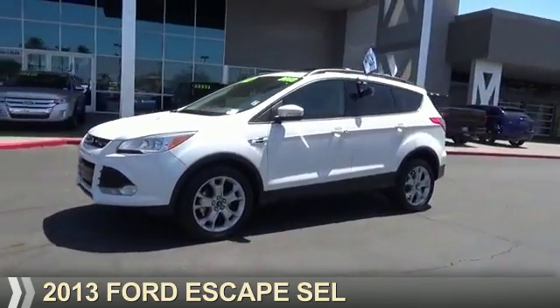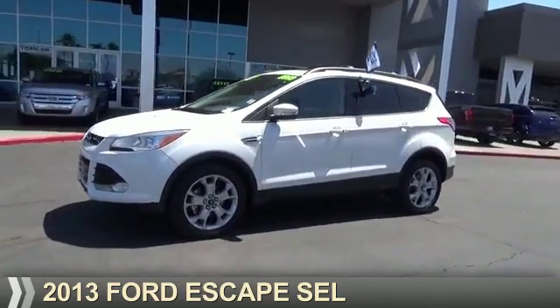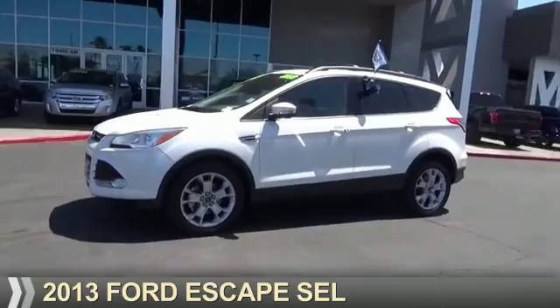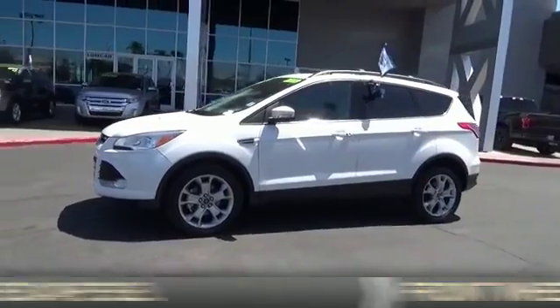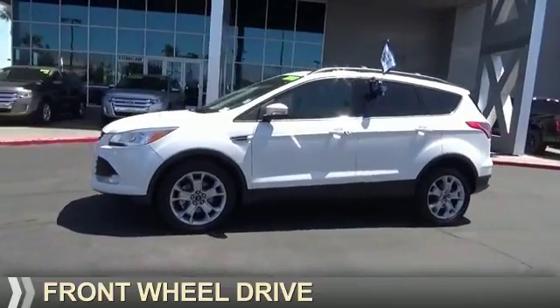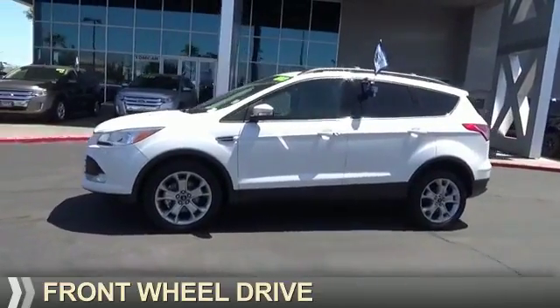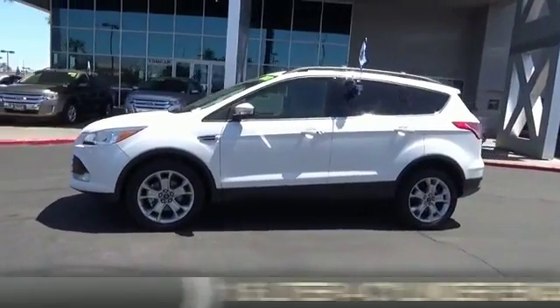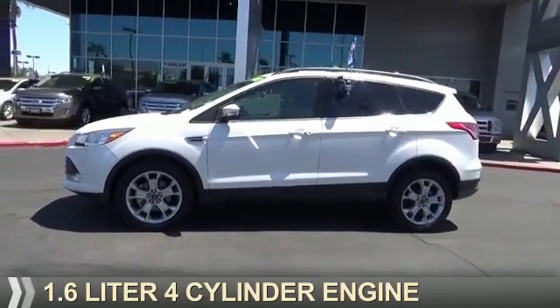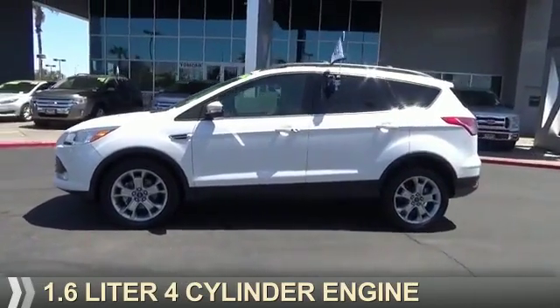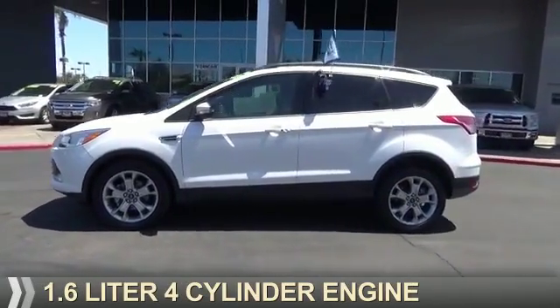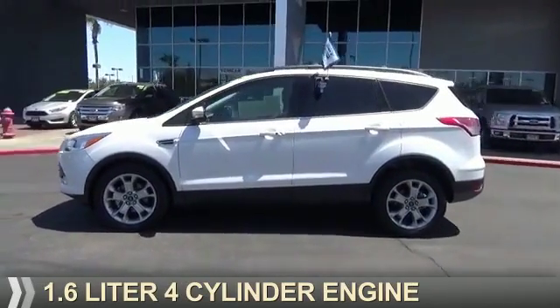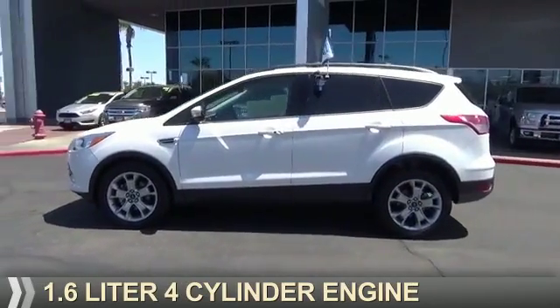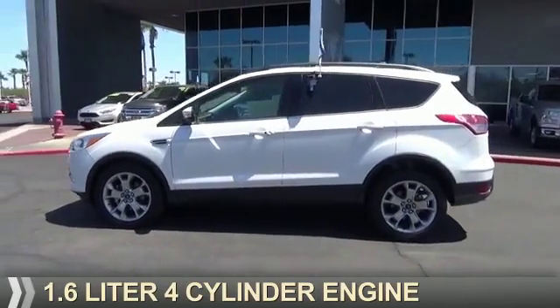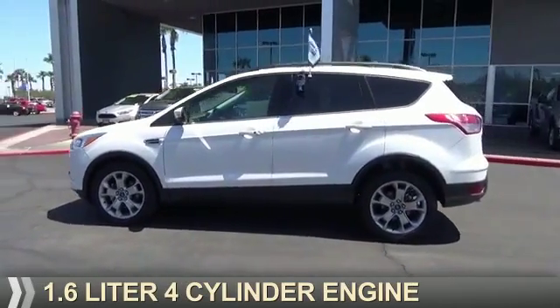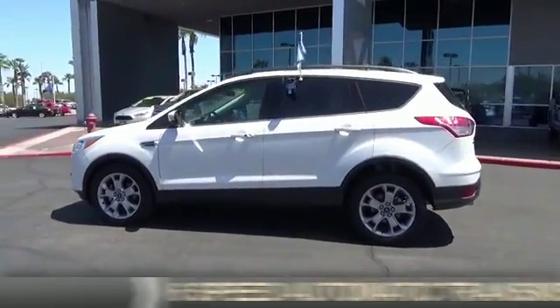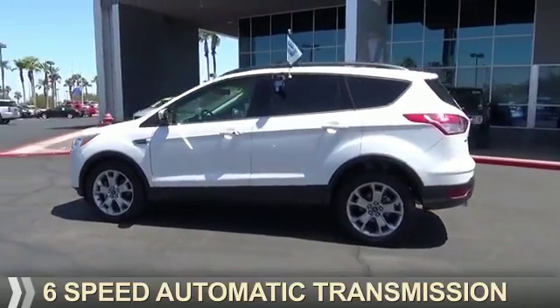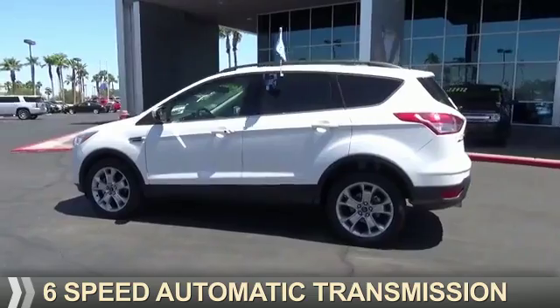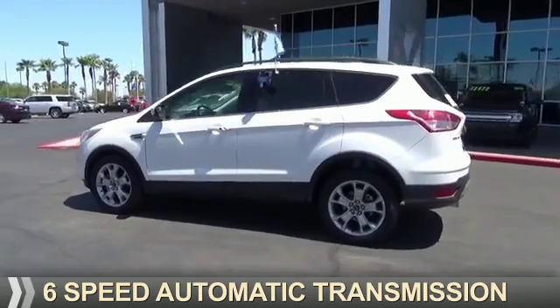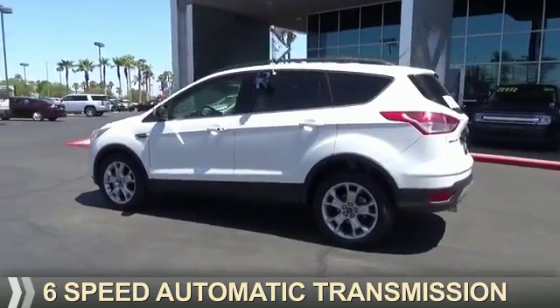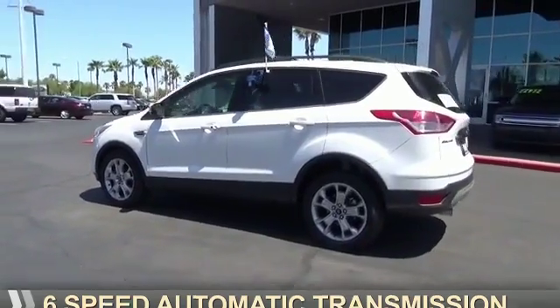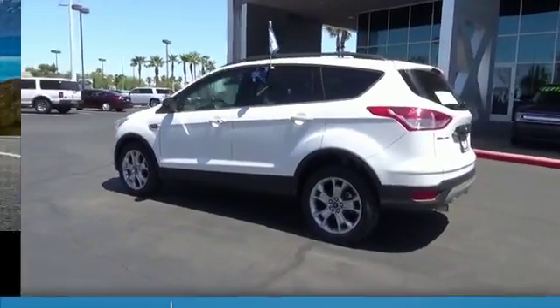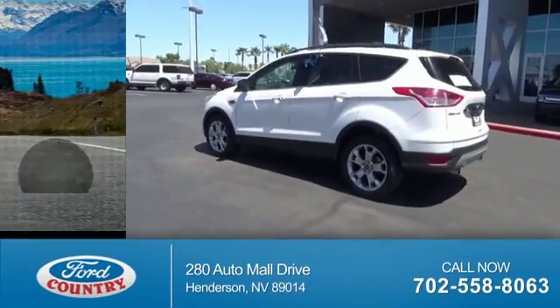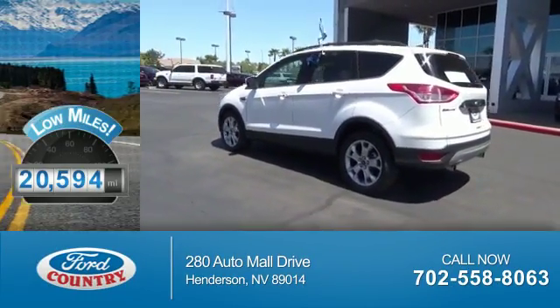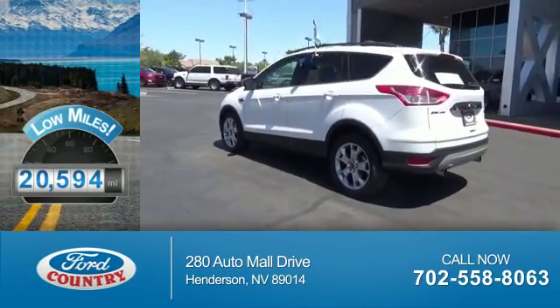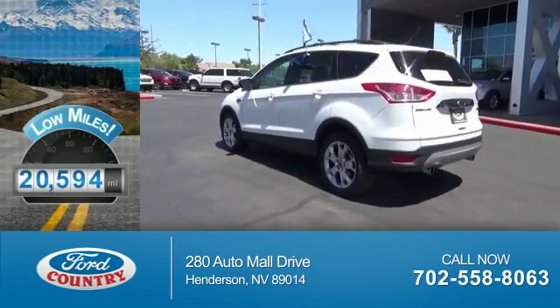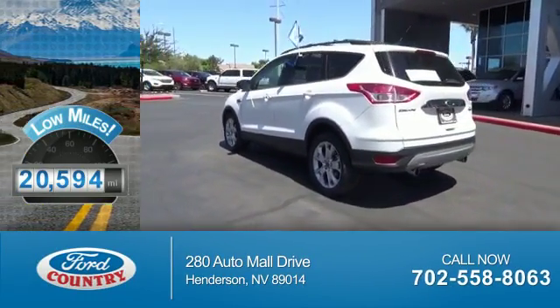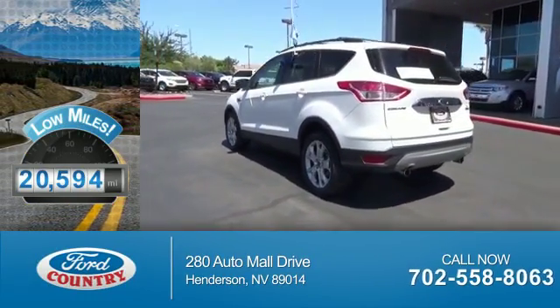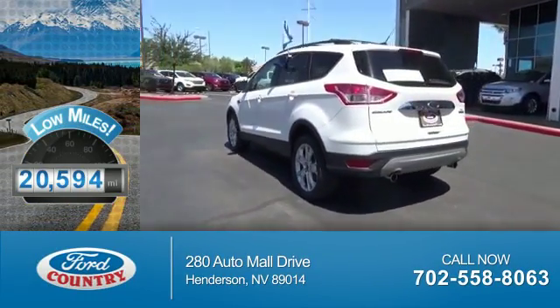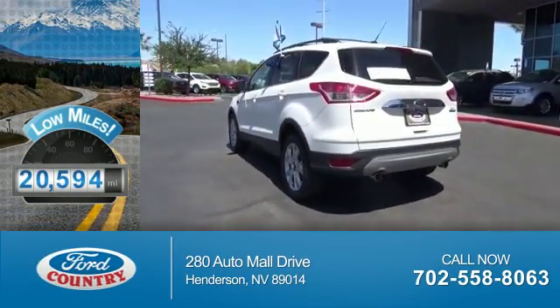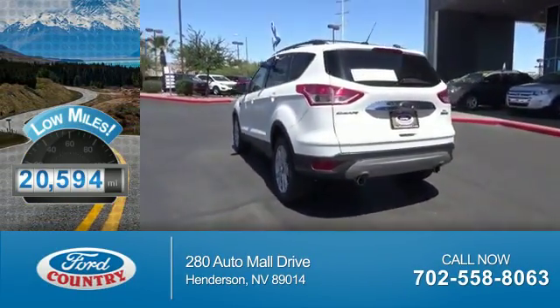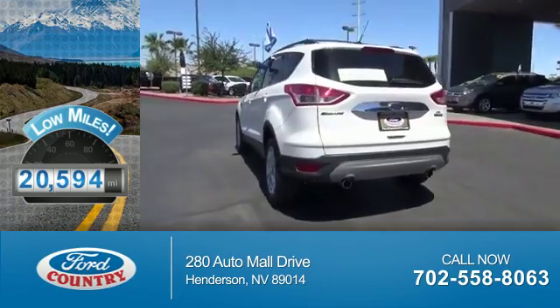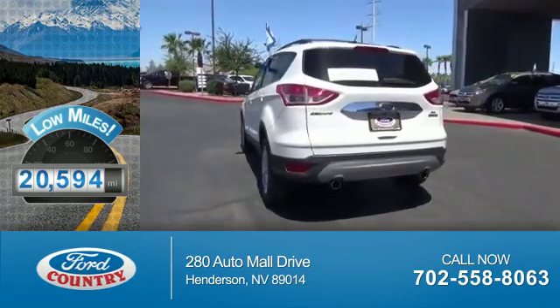It's powered by front-wheel drive, a 1.6-liter 4-cylinder engine, and a 6-speed automatic transmission. With fewer than 25,000 miles, this vehicle has a long road ahead.